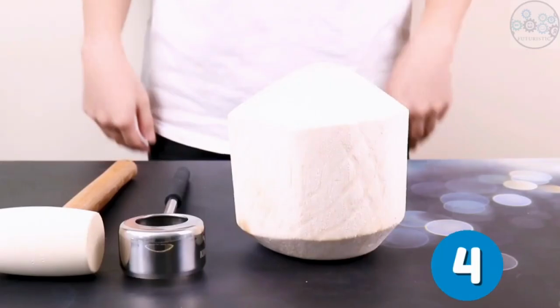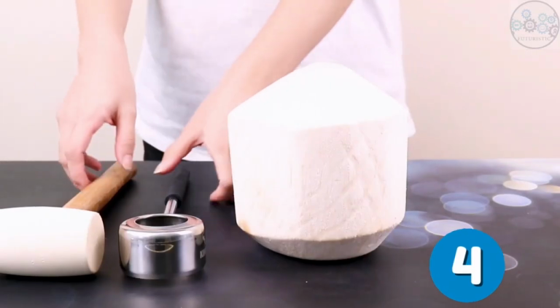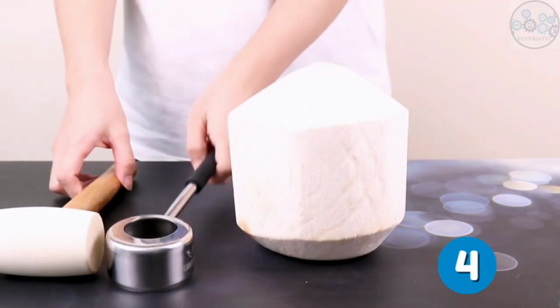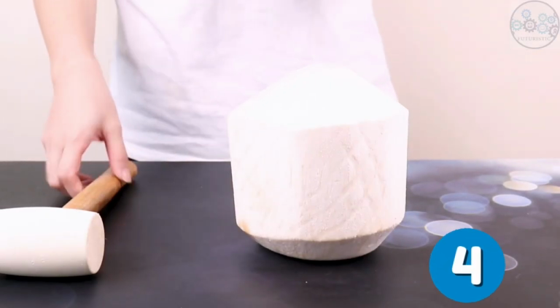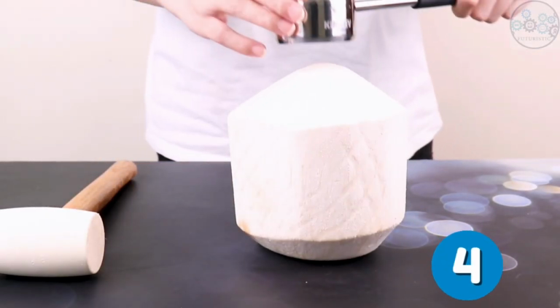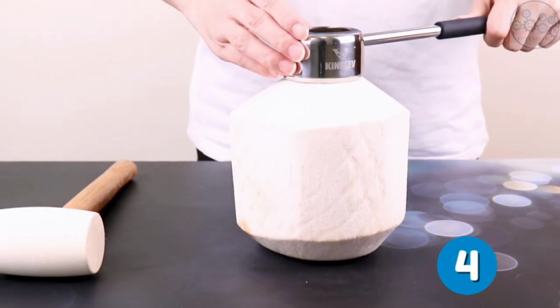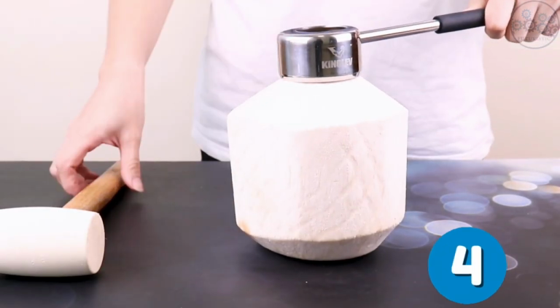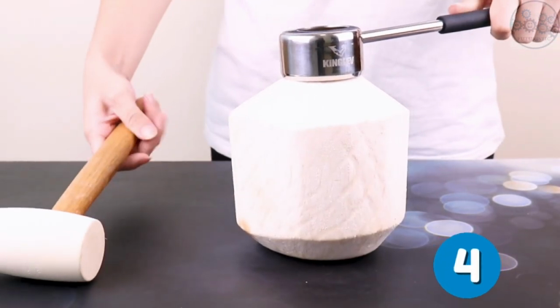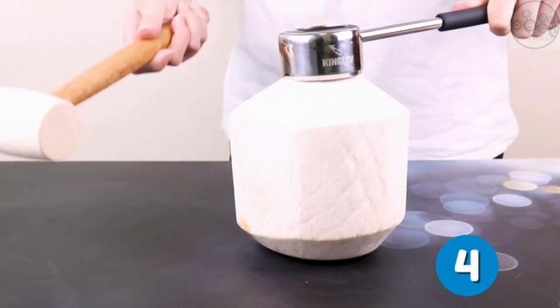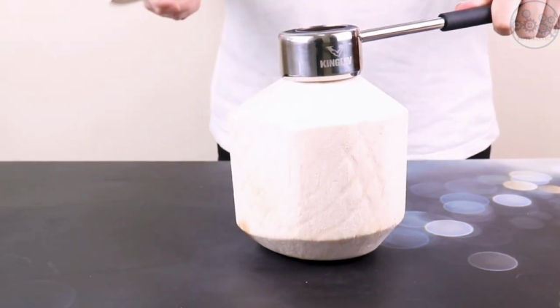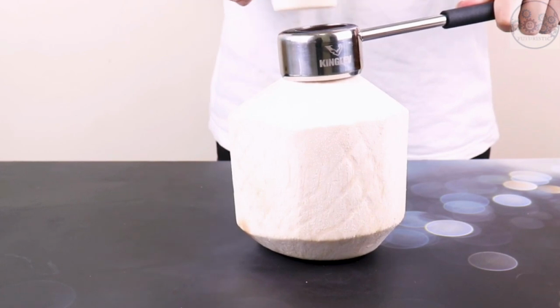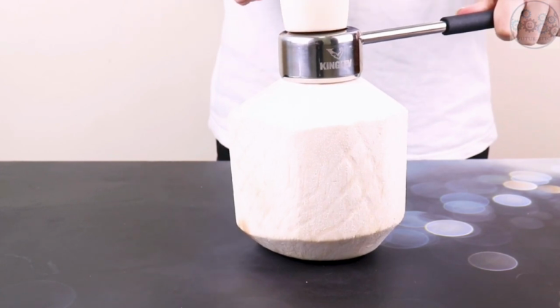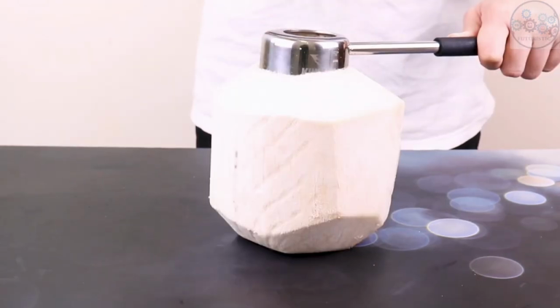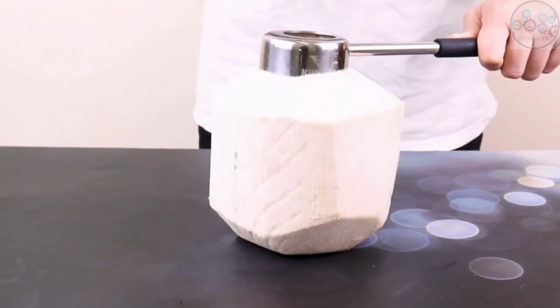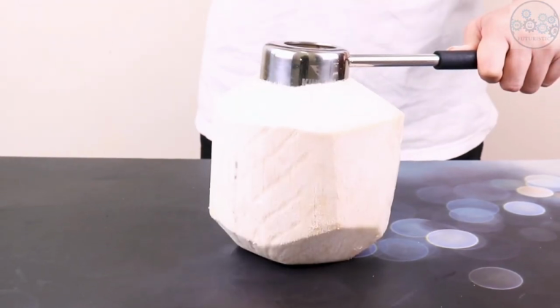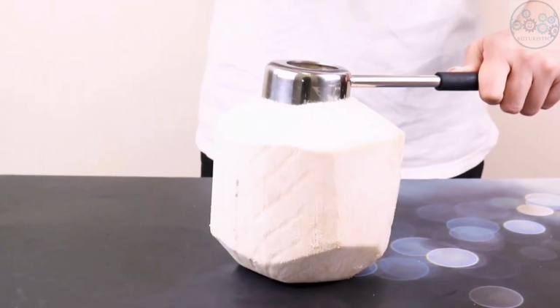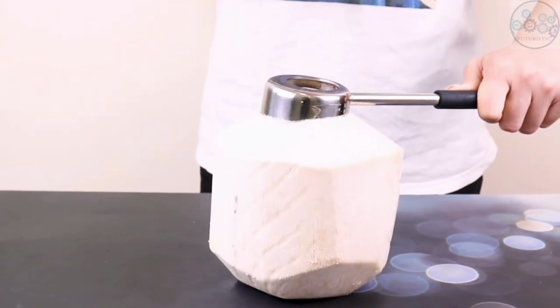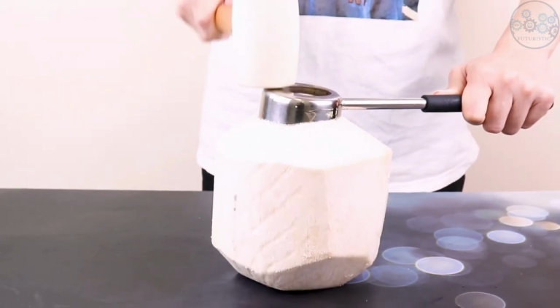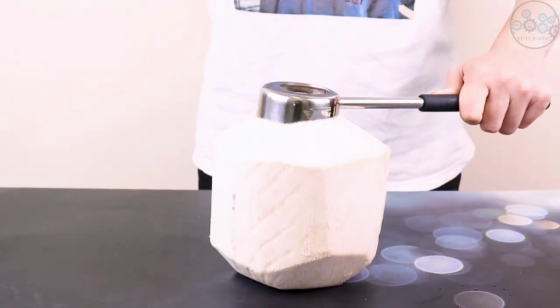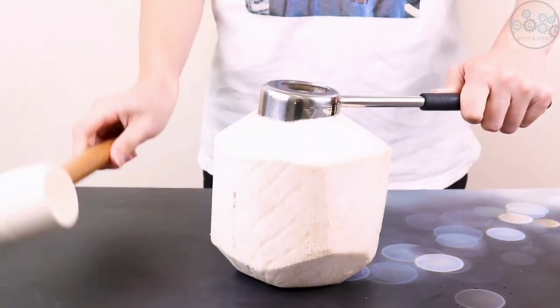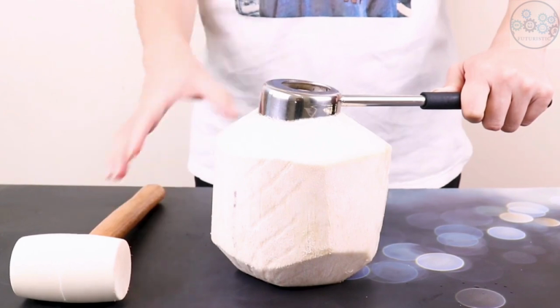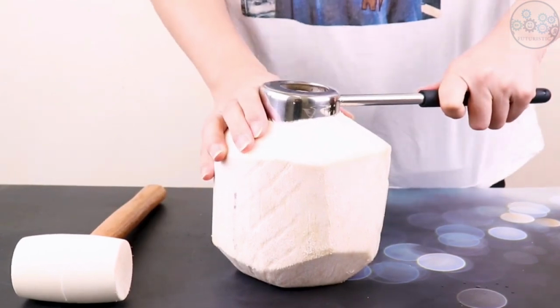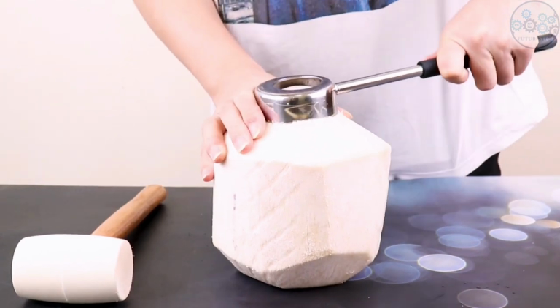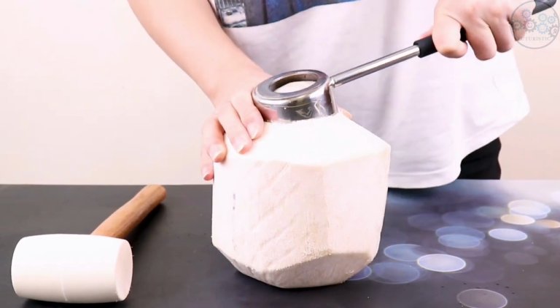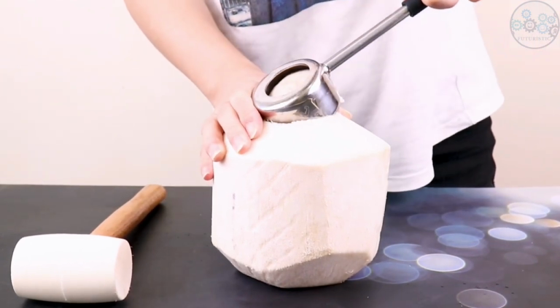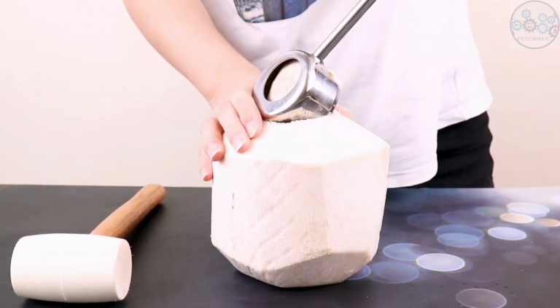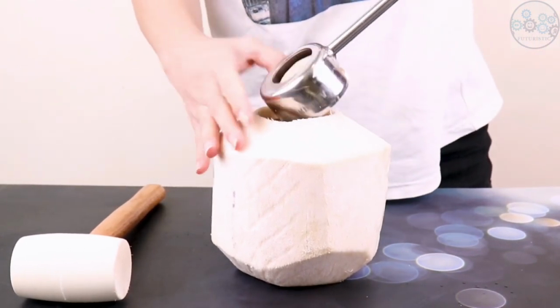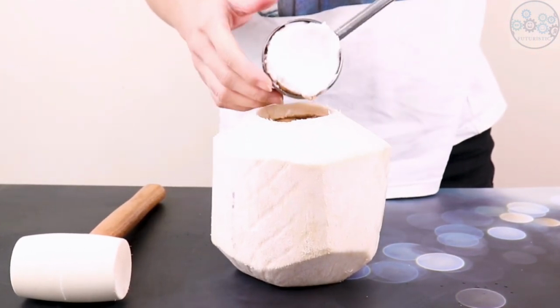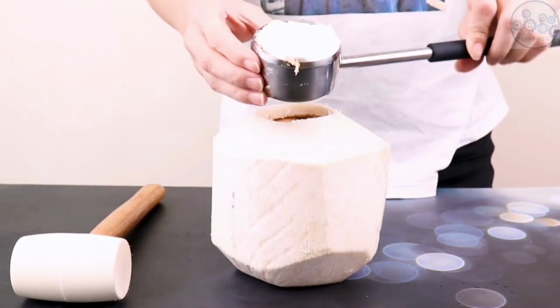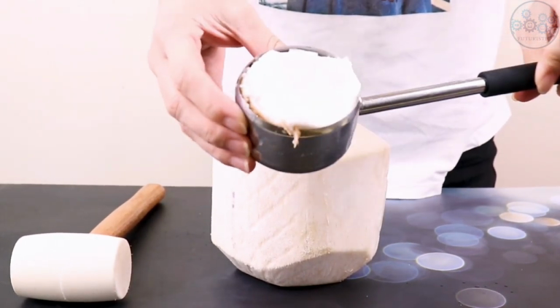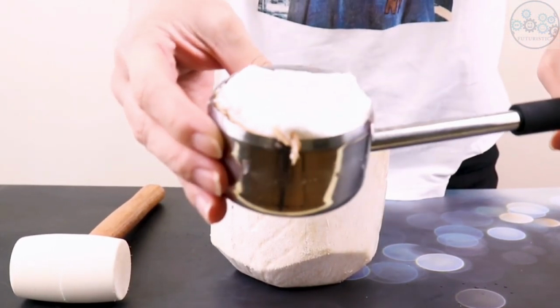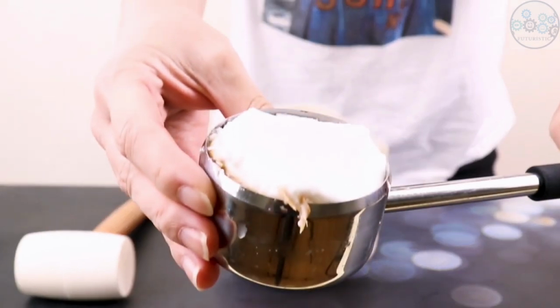This coconut opener set is the easiest and fastest way to open a coconut. The custom stainless steel tools can easily cut through coconut husks. You only put the special can opener on top and make a hole with the help of a hammer. Then you can enjoy it — the hole is smooth and neat with no debris.